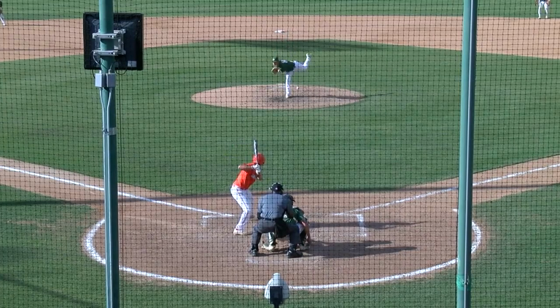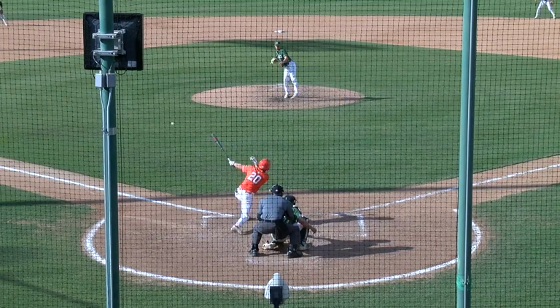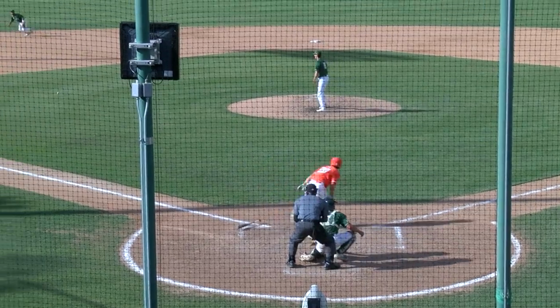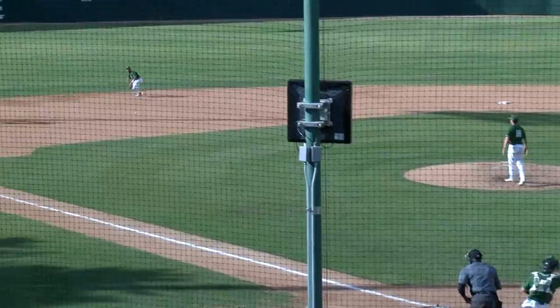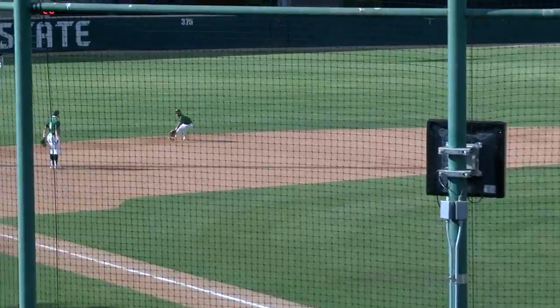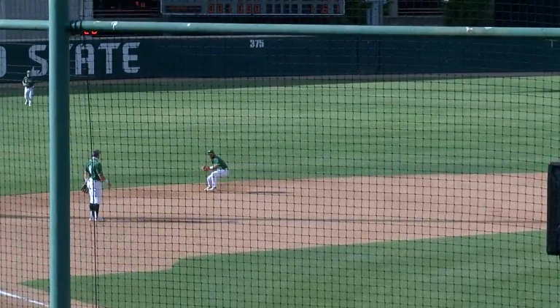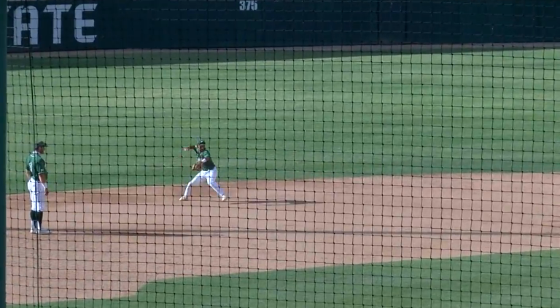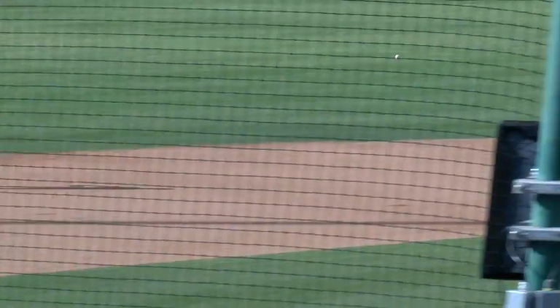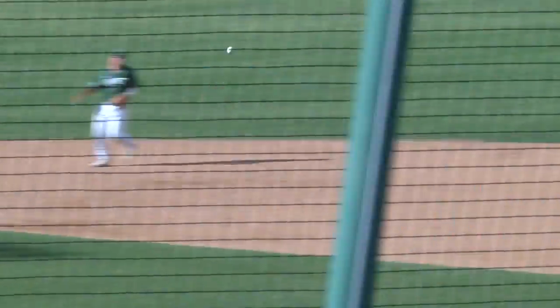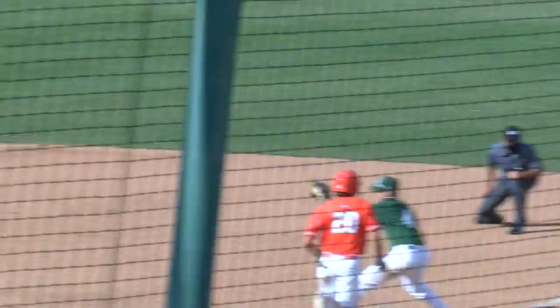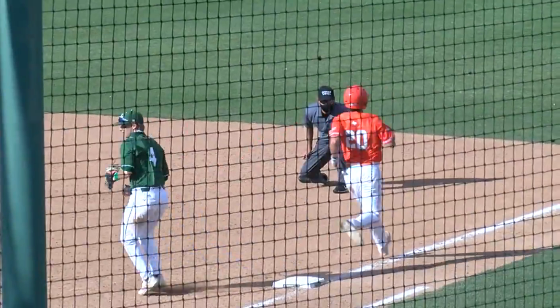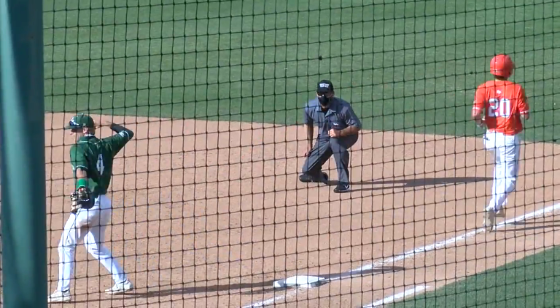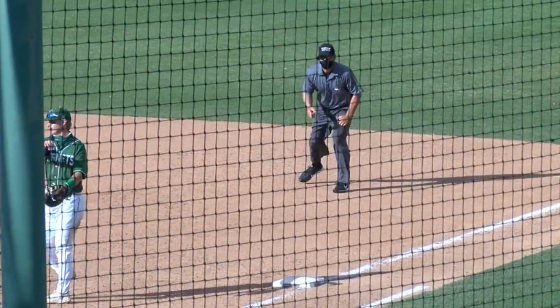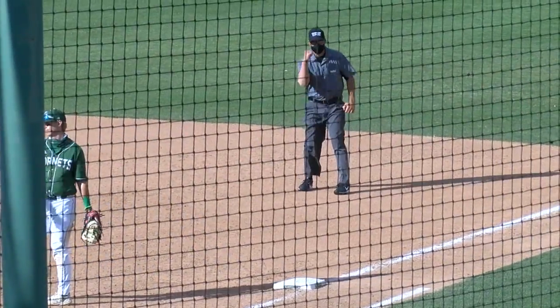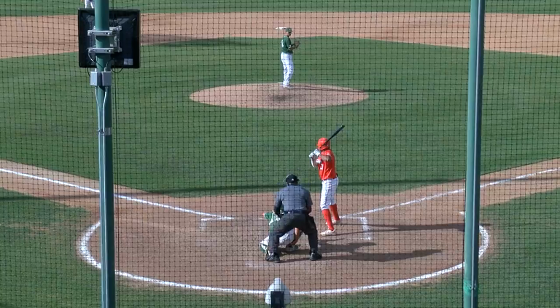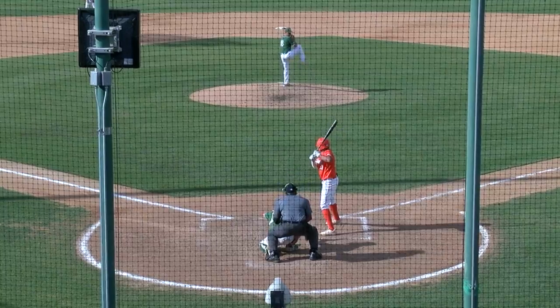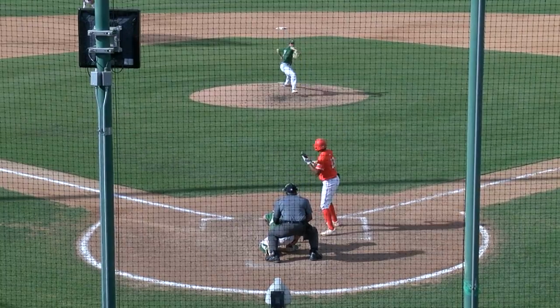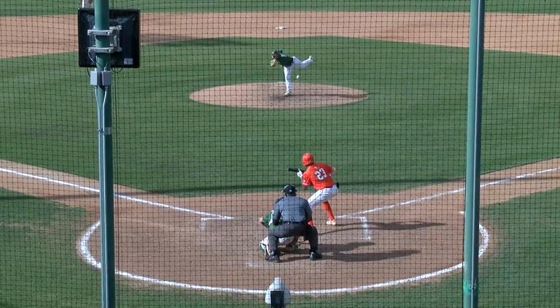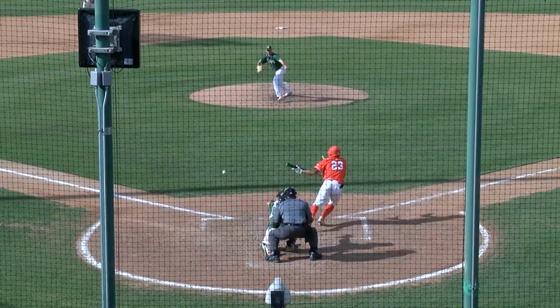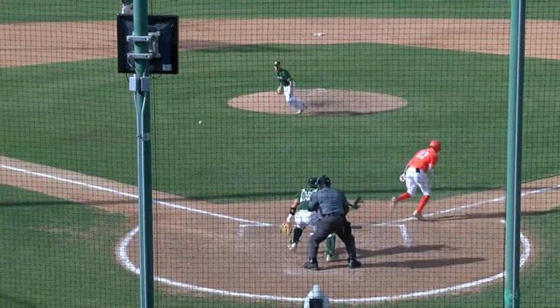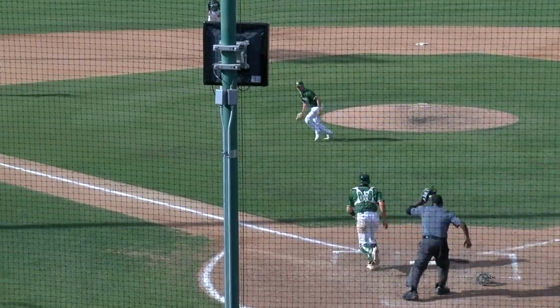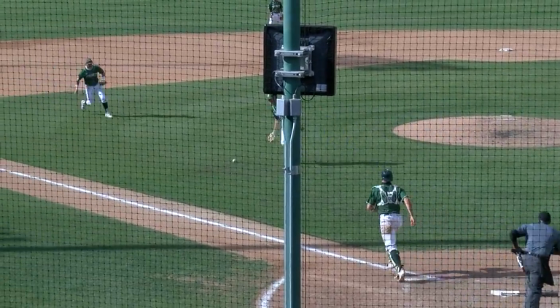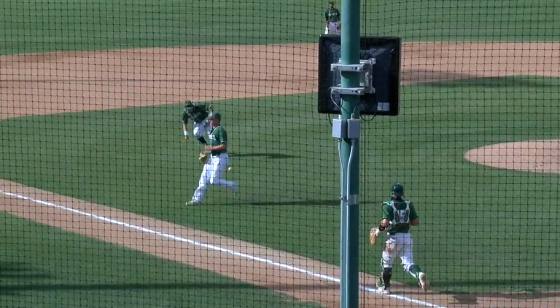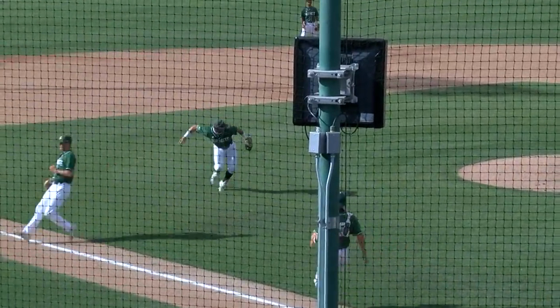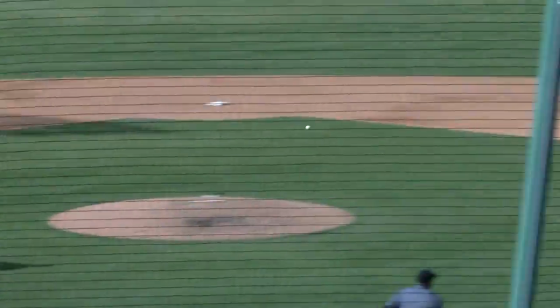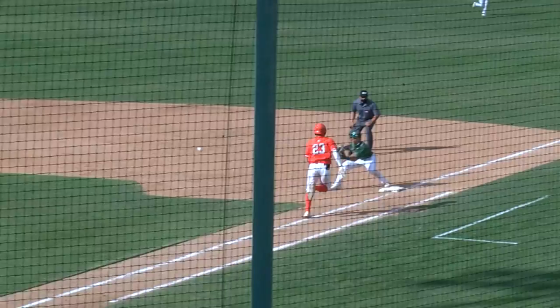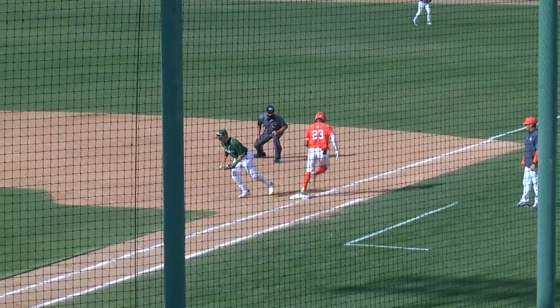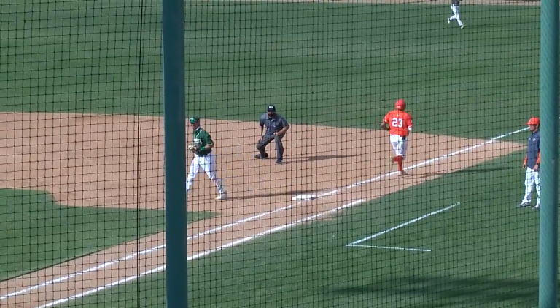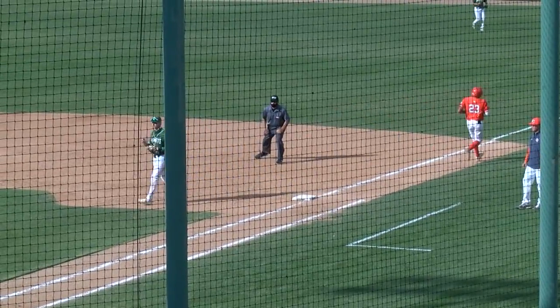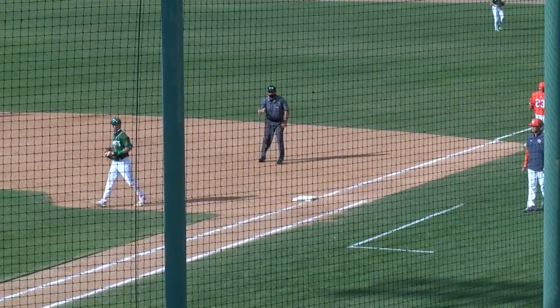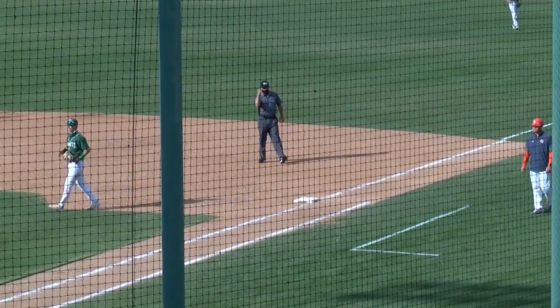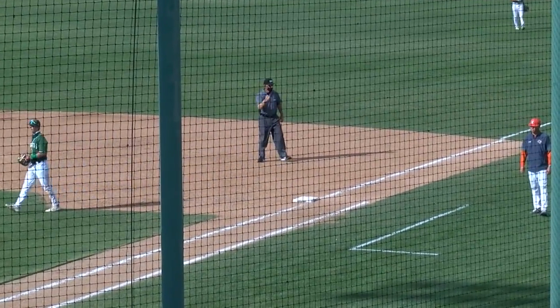Fire 0-2. Grounded over towards Torres — will backhand it. Throw on to first, will be in time. Bunt — charging is Moreto. Throw to first, and a beautiful play in plenty of time.